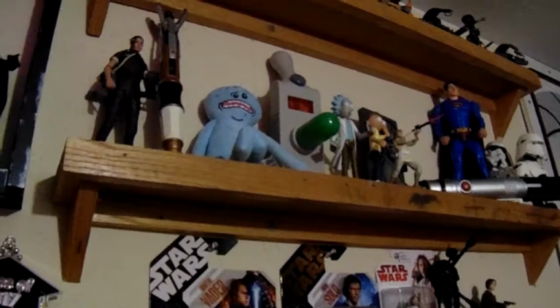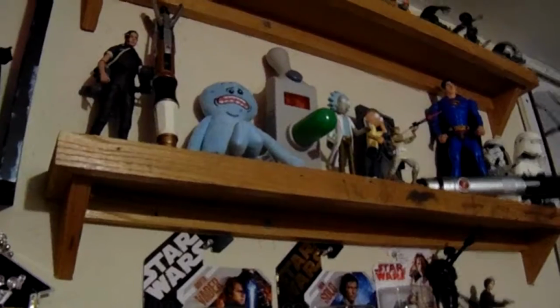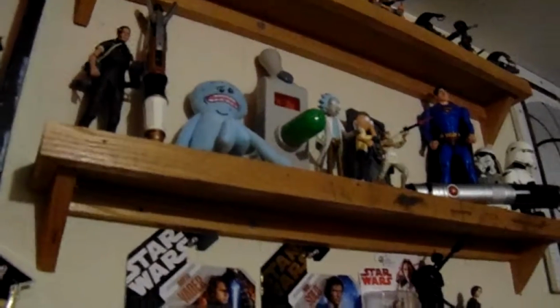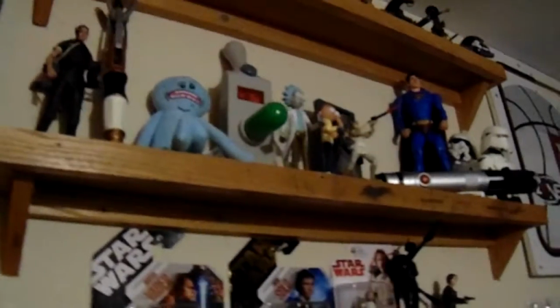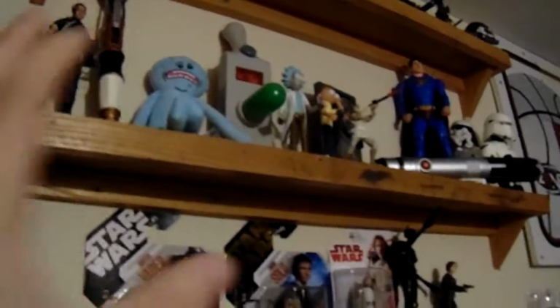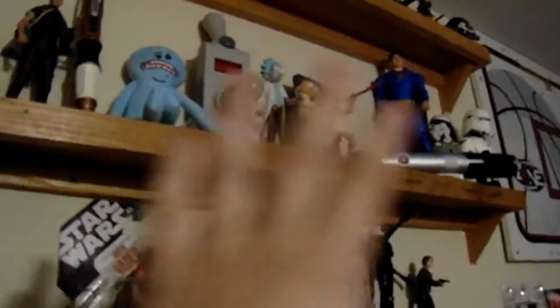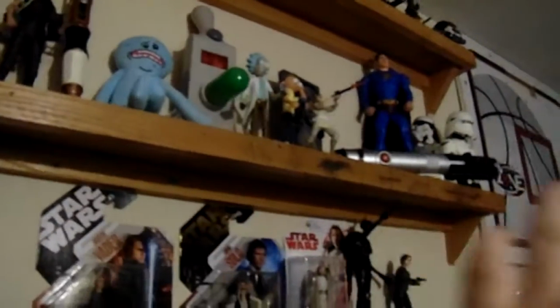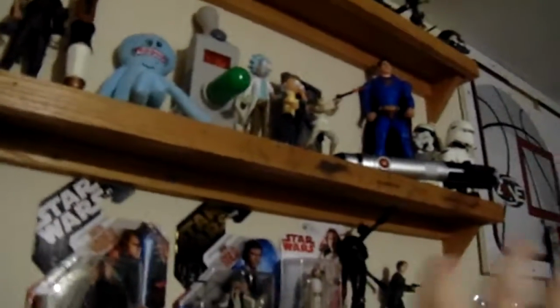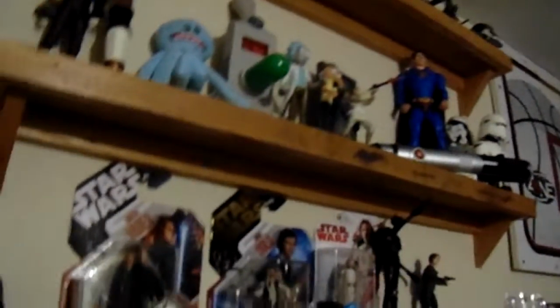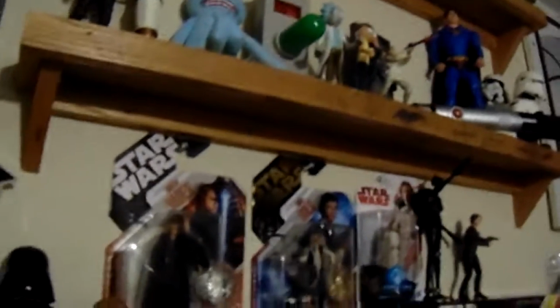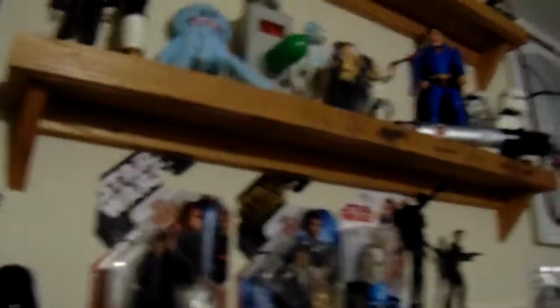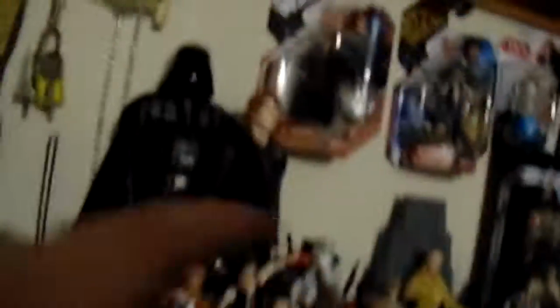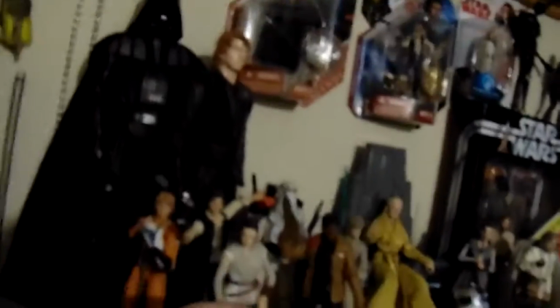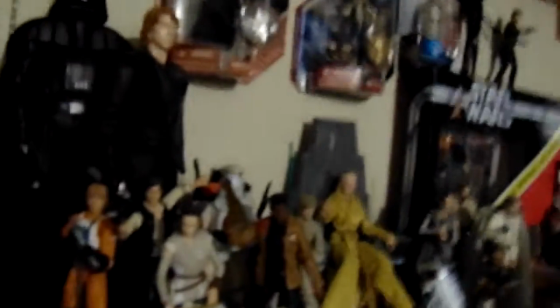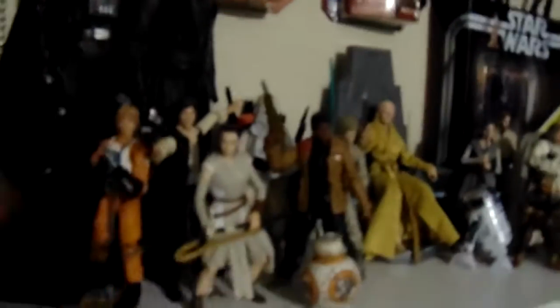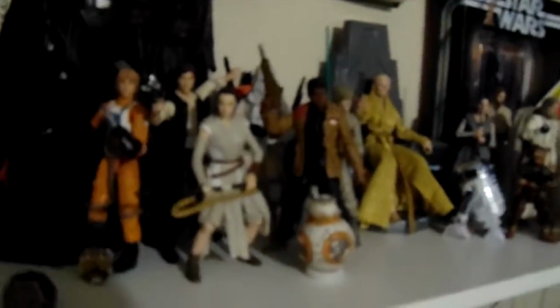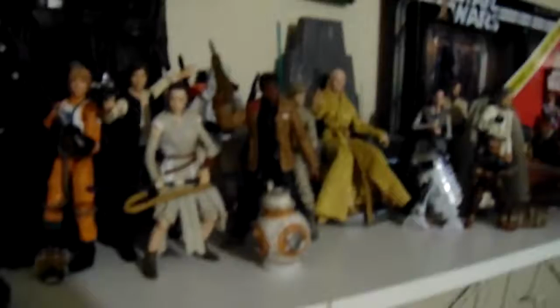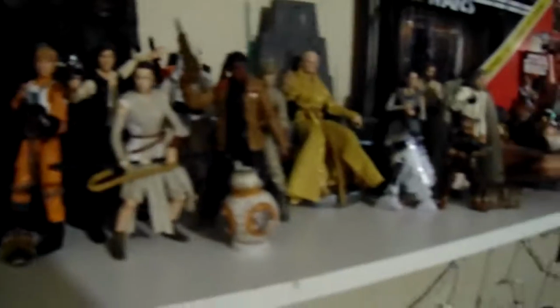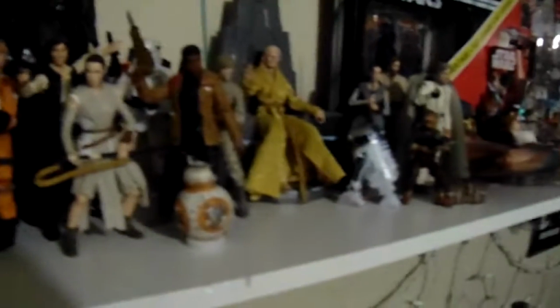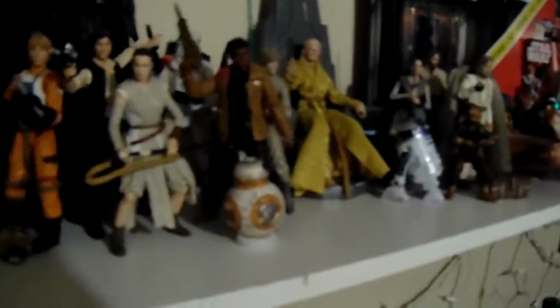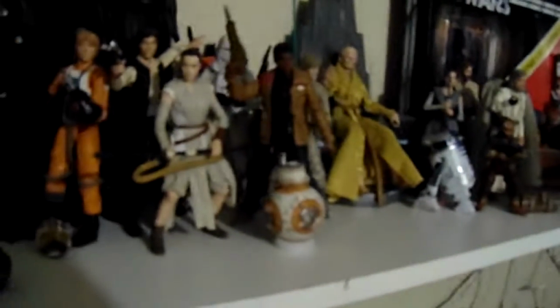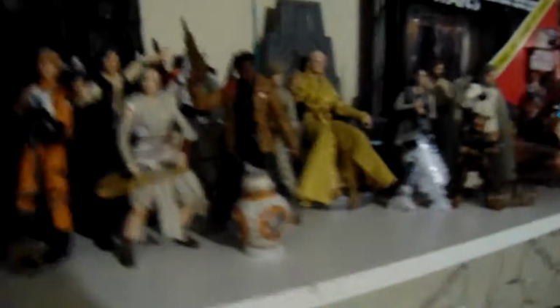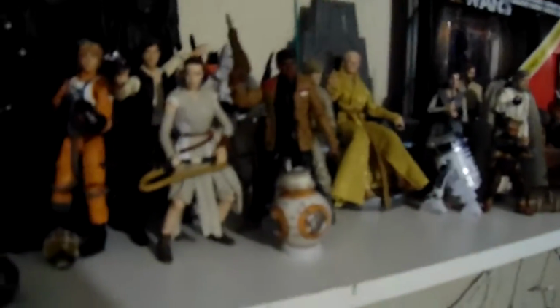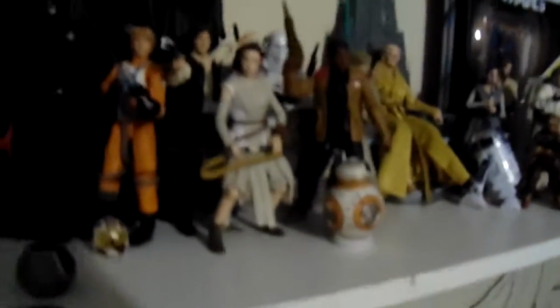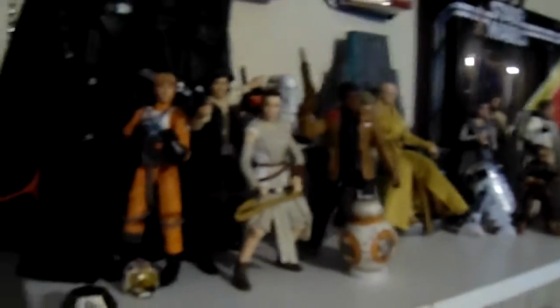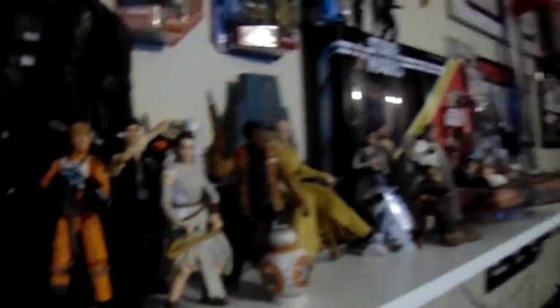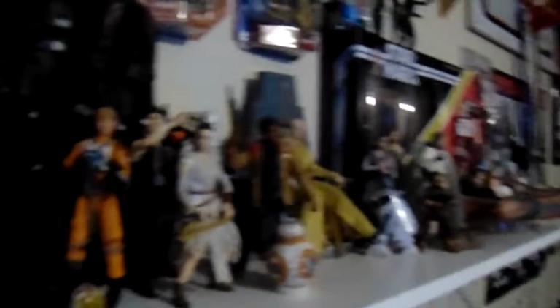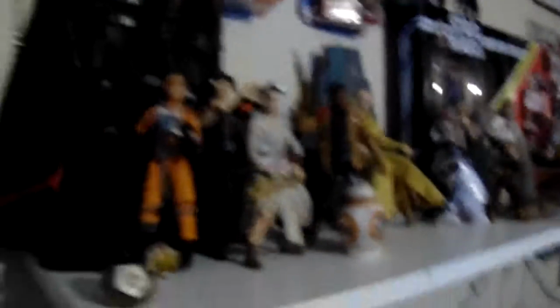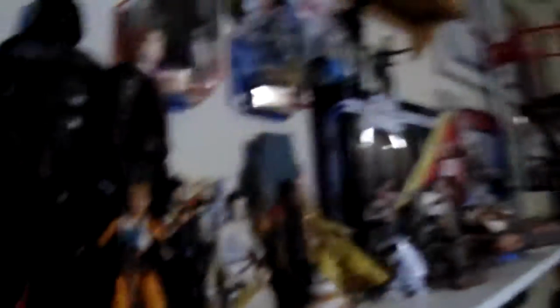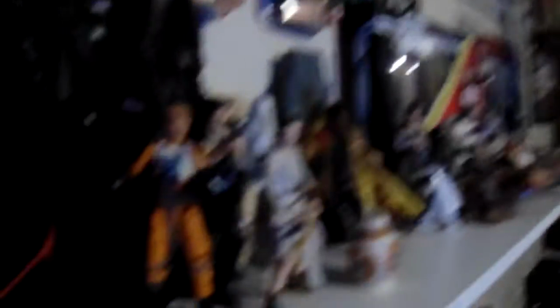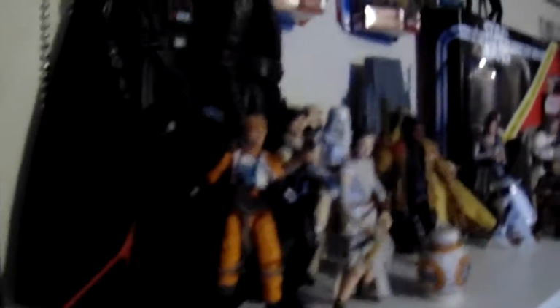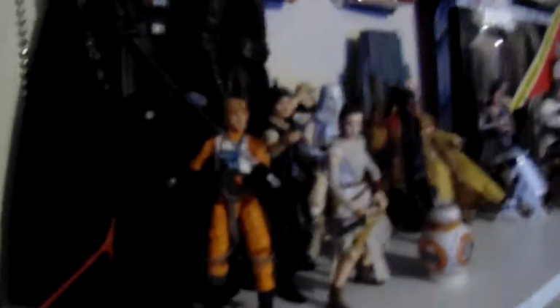I put the random stuff up there that was on here, and moved the six-inch figures down just so that it kind of matched. I wanted to go through my collection of six-inch figures.